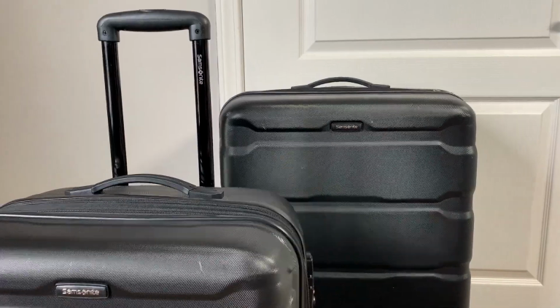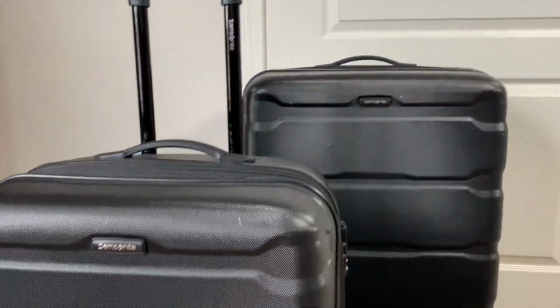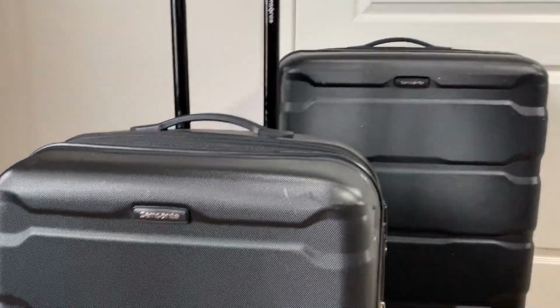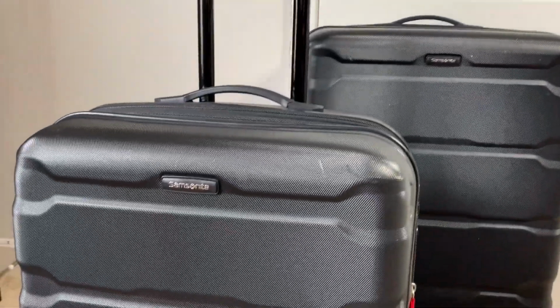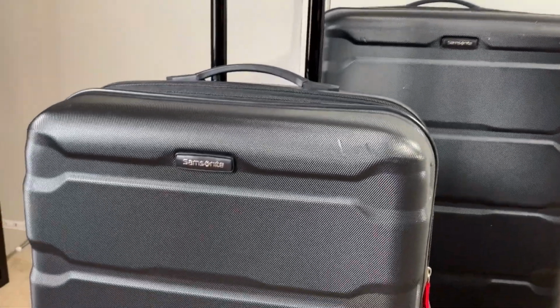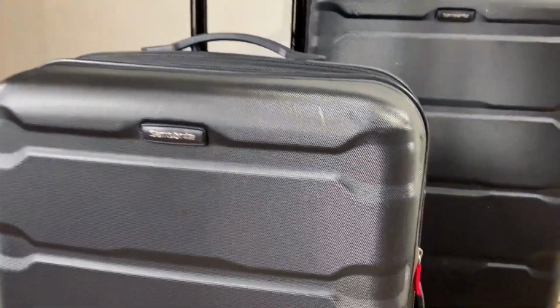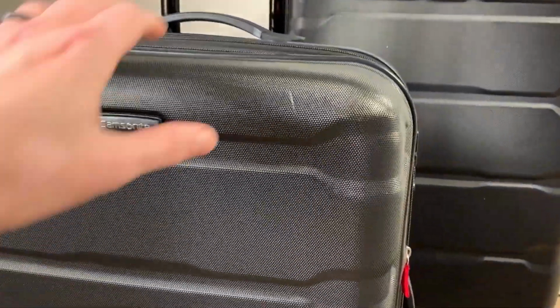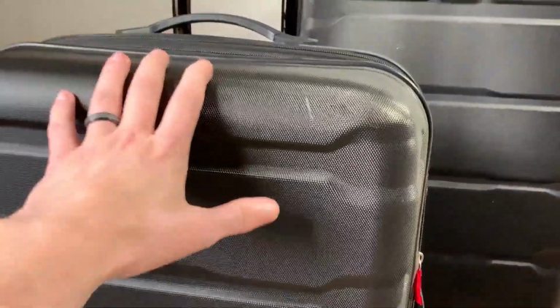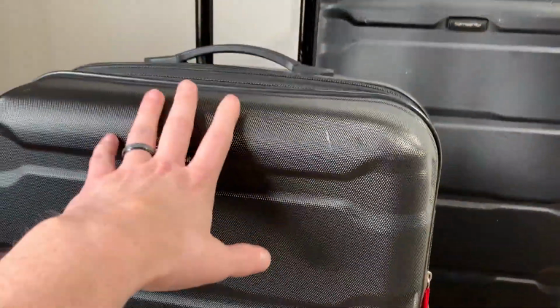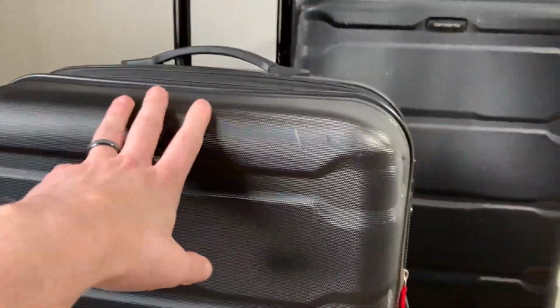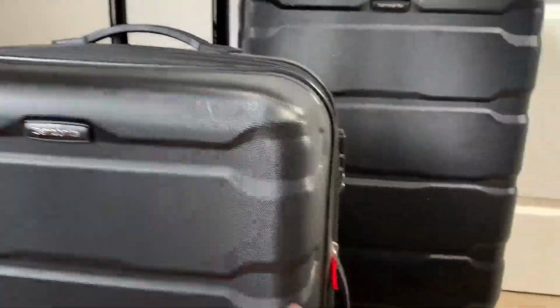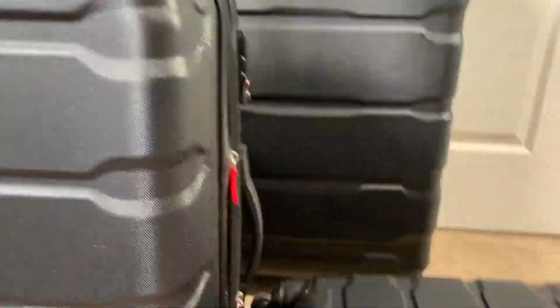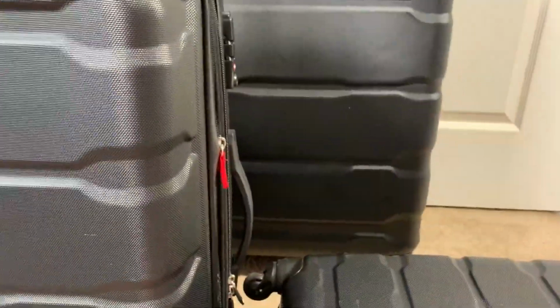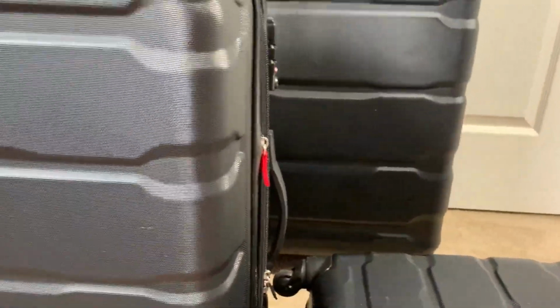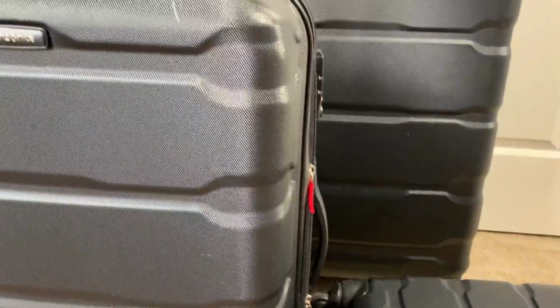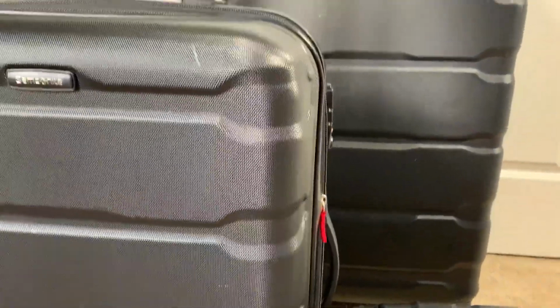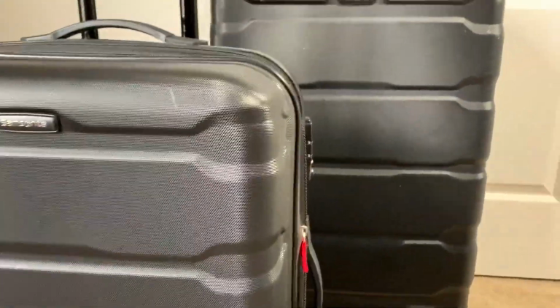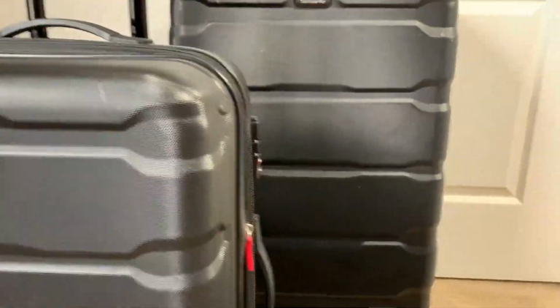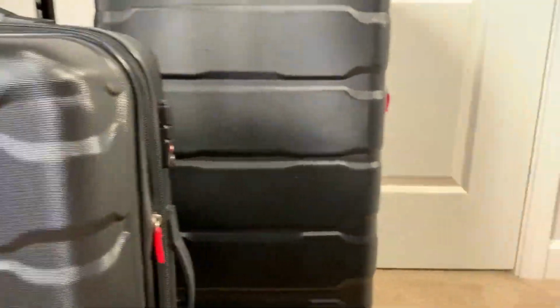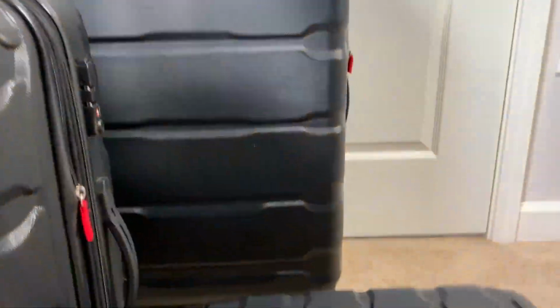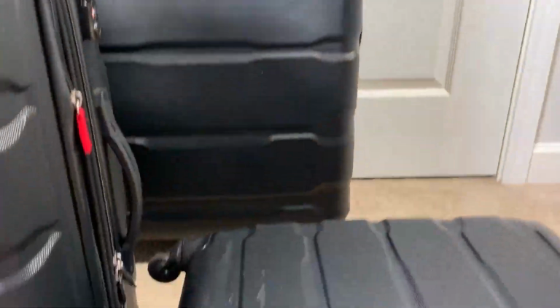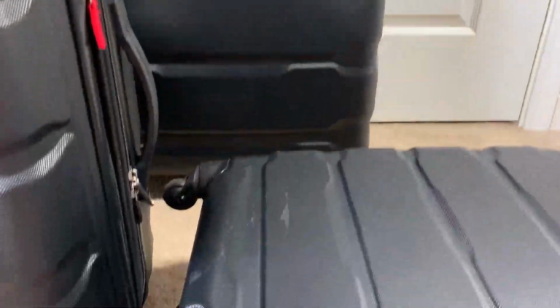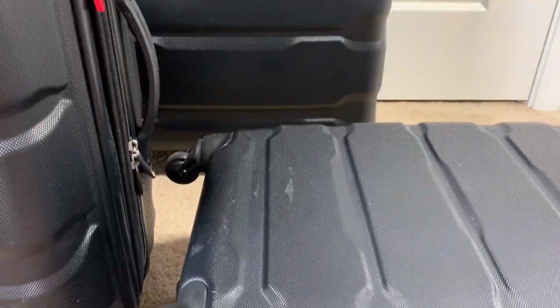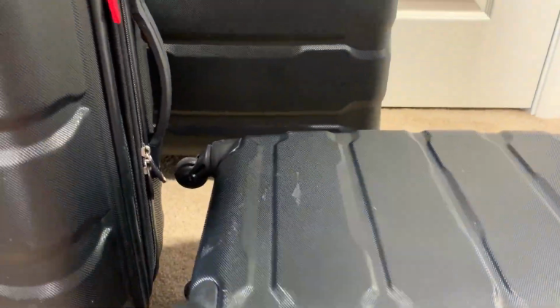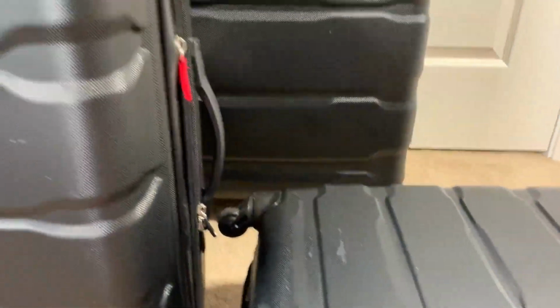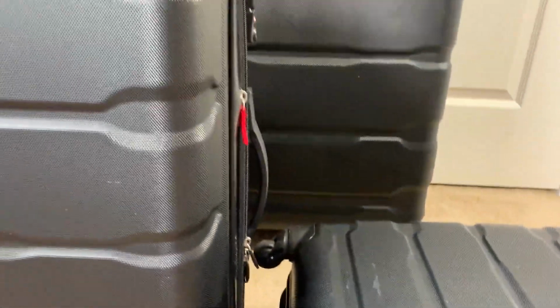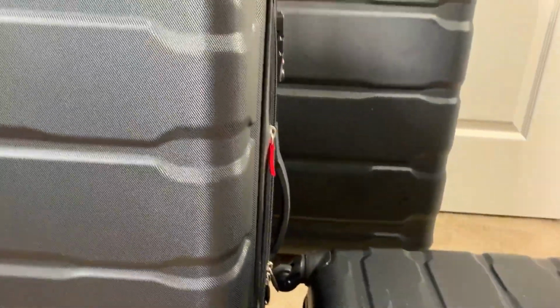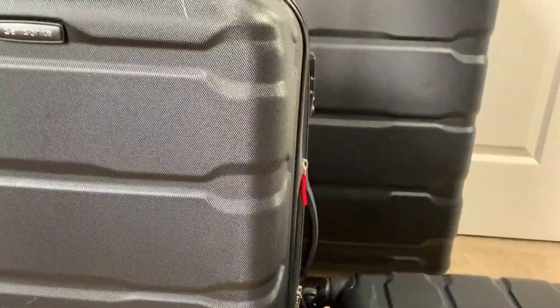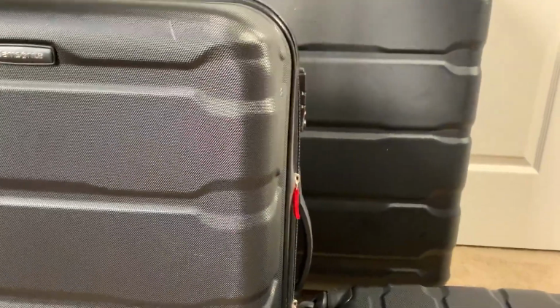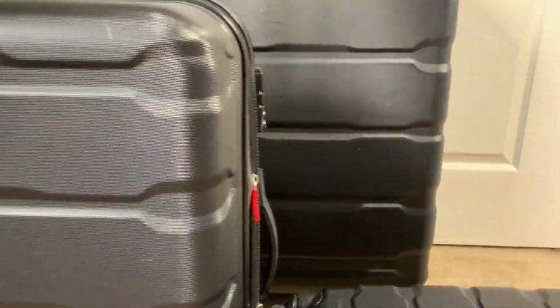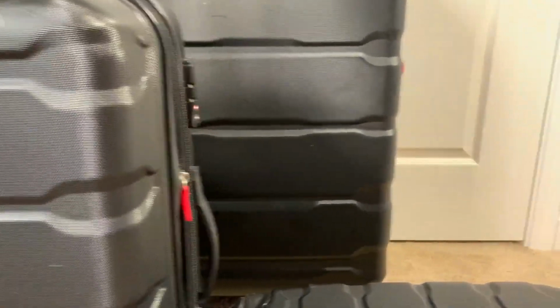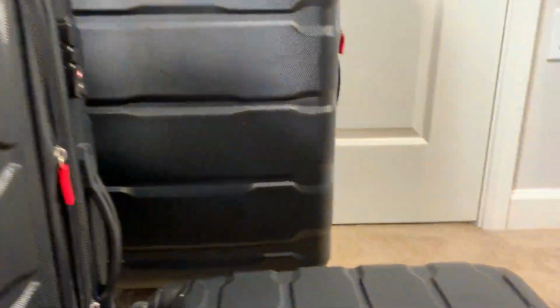I've had this Samsonite luggage that has basically traveled the world with me. I went to Asia, I went to Europe on several occasions, all around the world, and these have held up really well. You can see they've got a lot of wear and tear, but I've had these for several years.